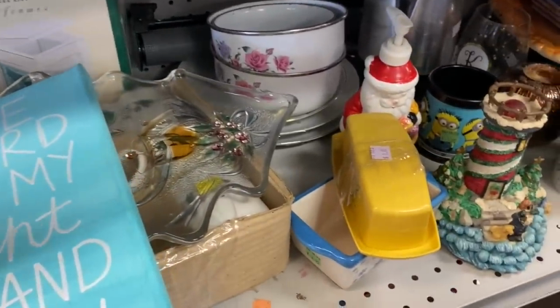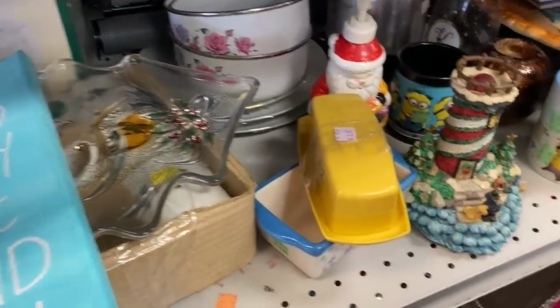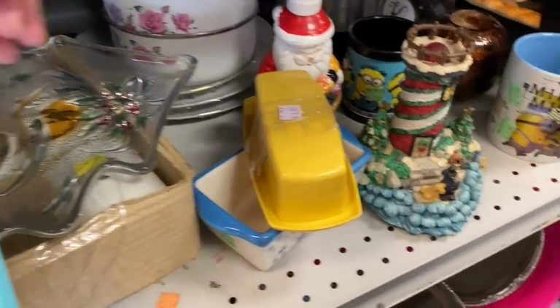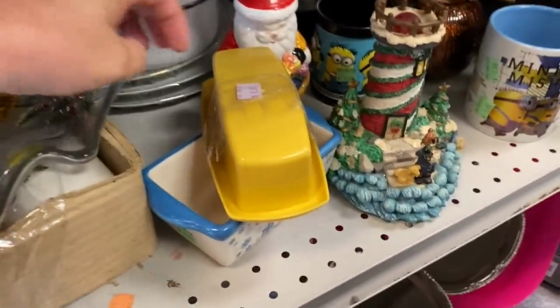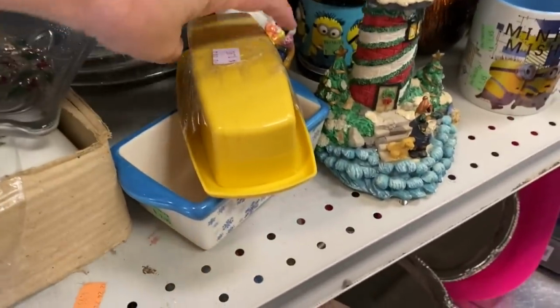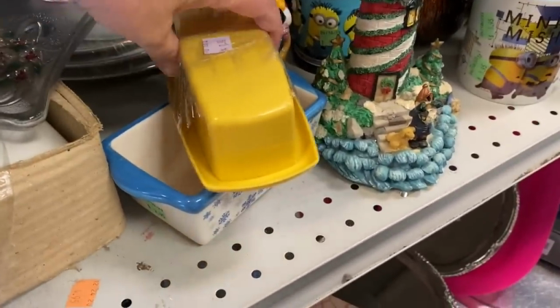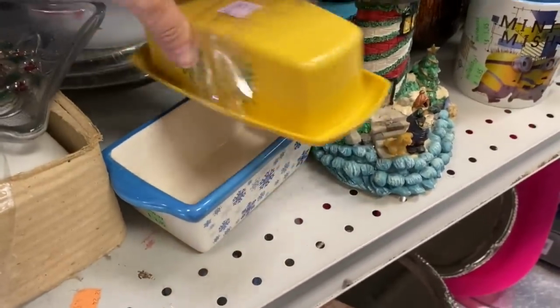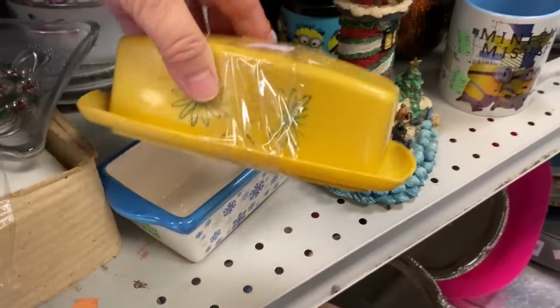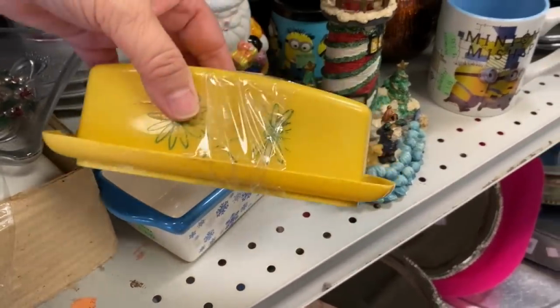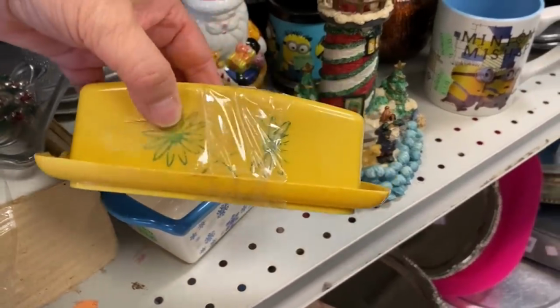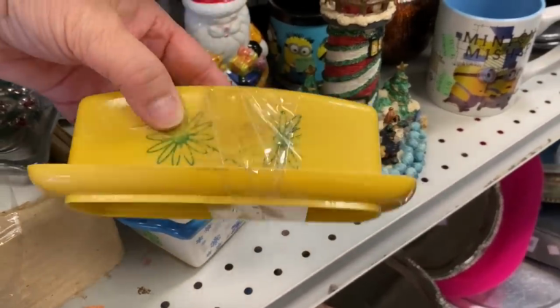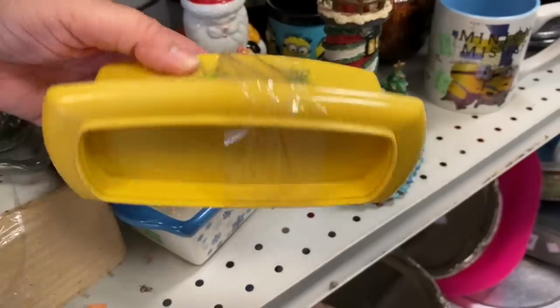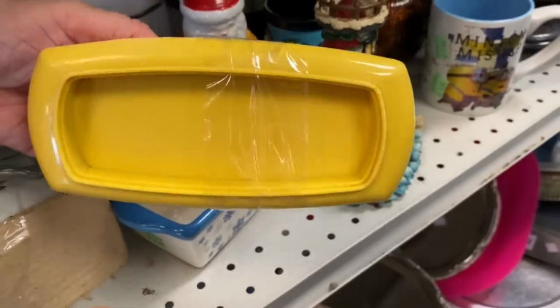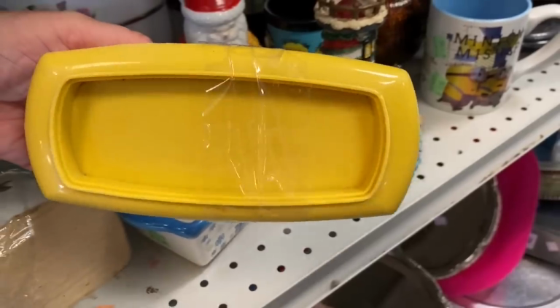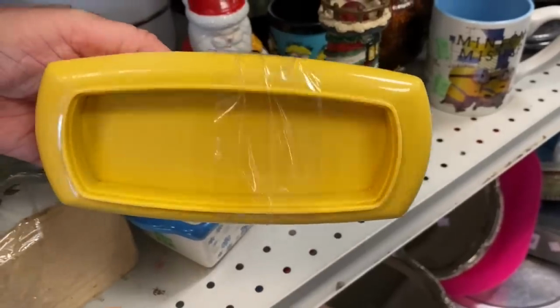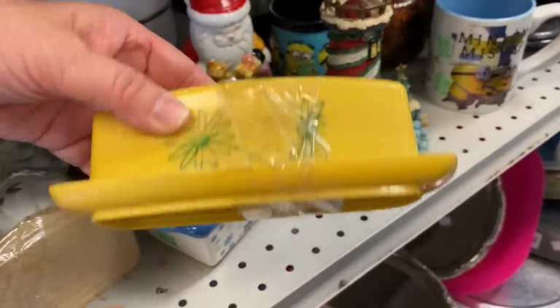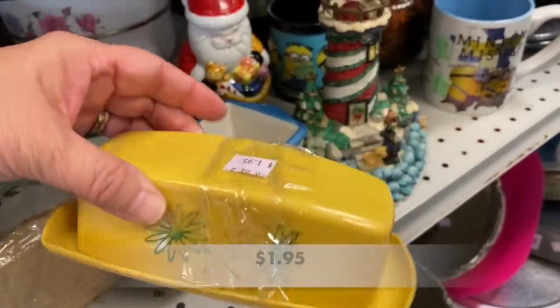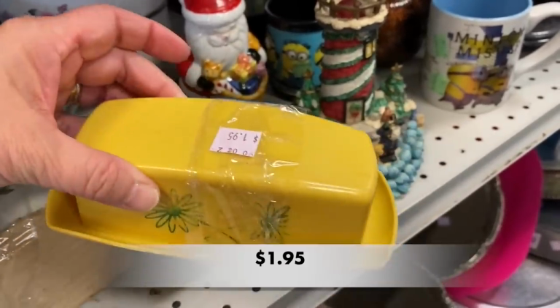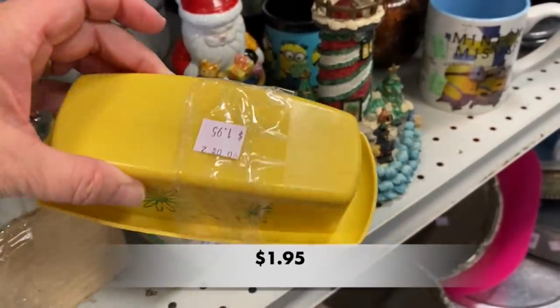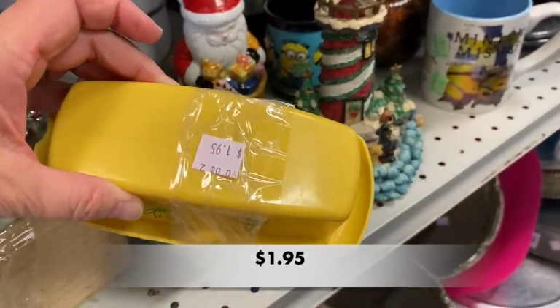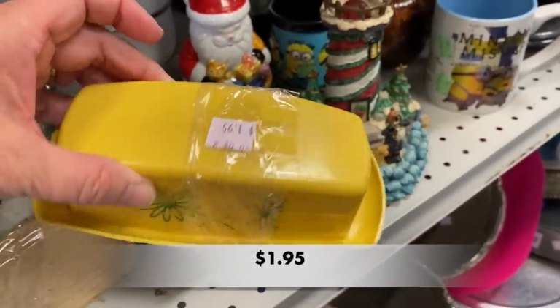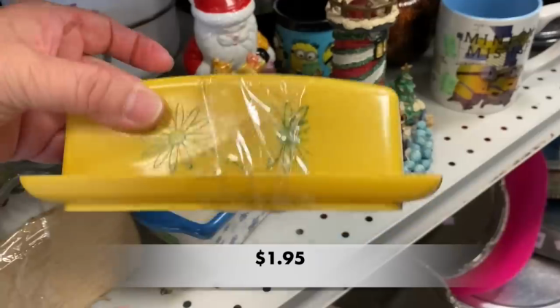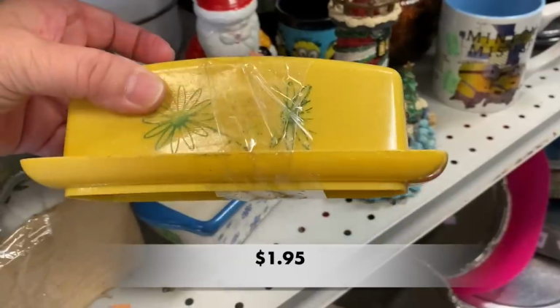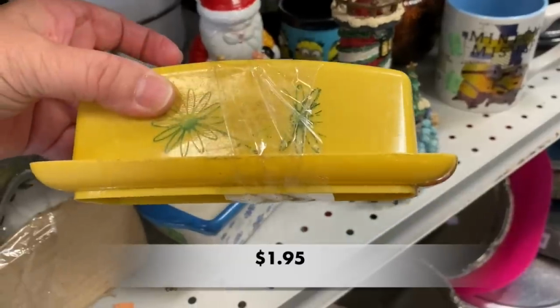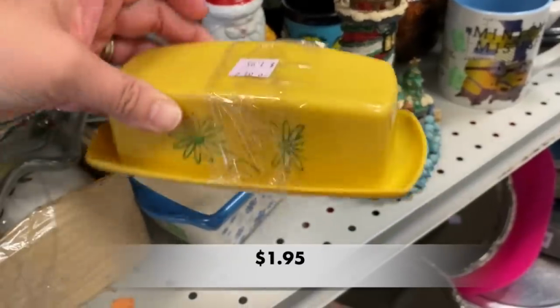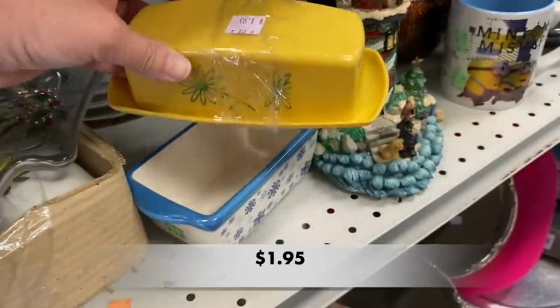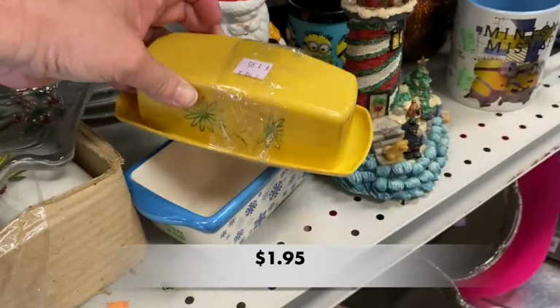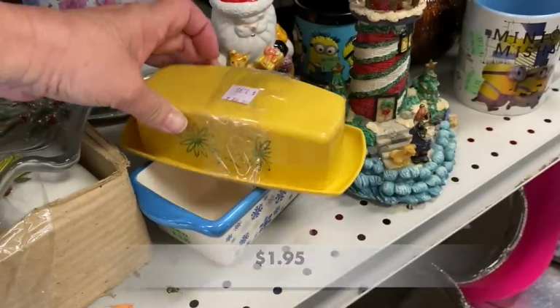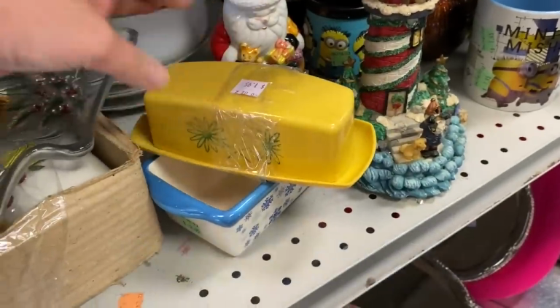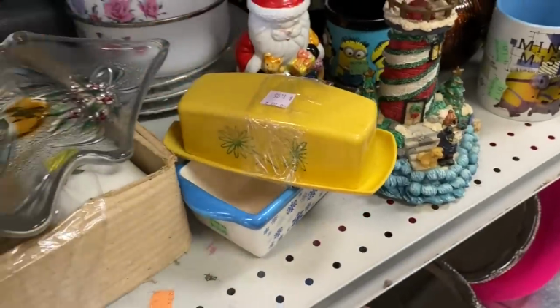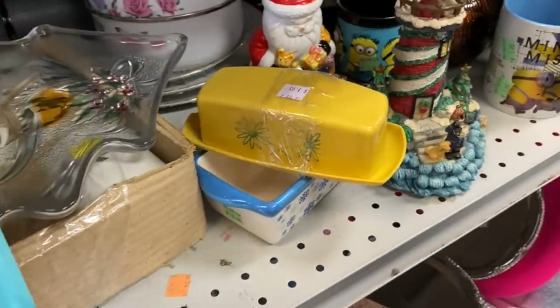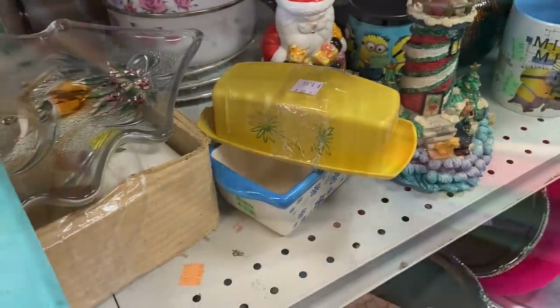I liked this plastic butter dish, but a lot of the original paint on the front where those flowers are was missing, so I left this one behind.